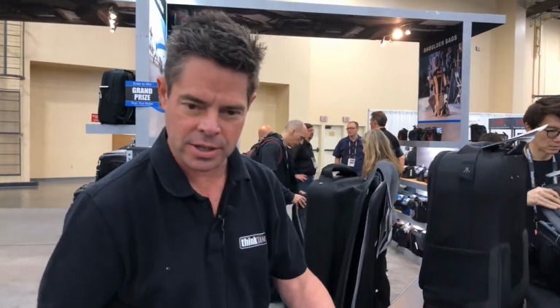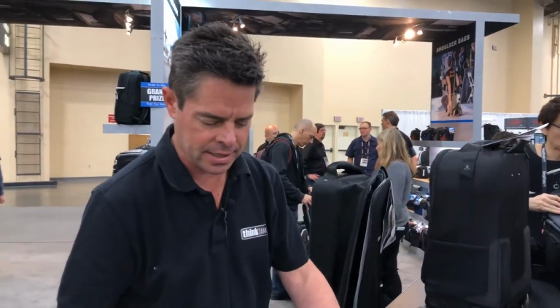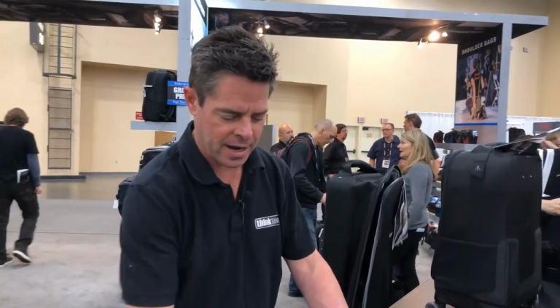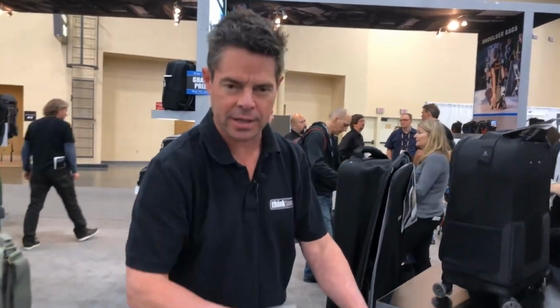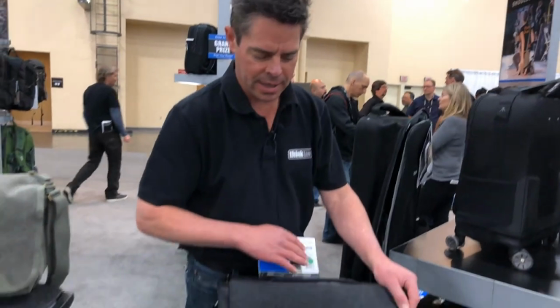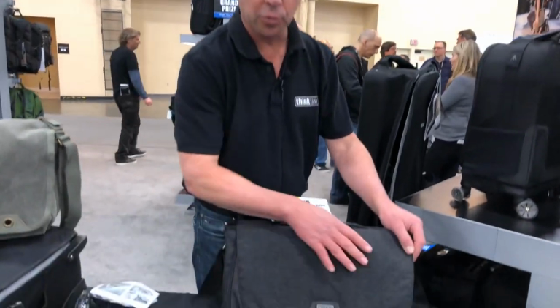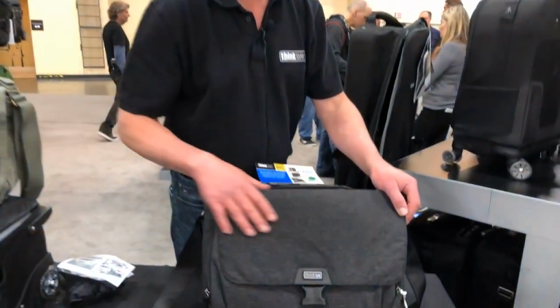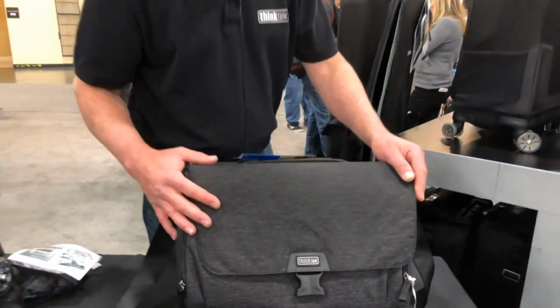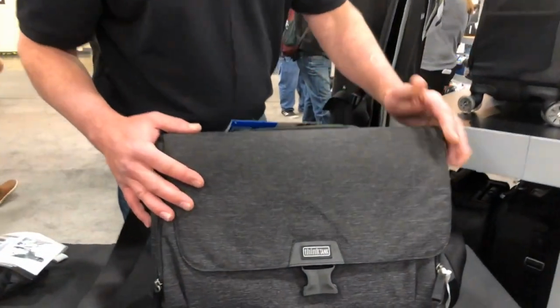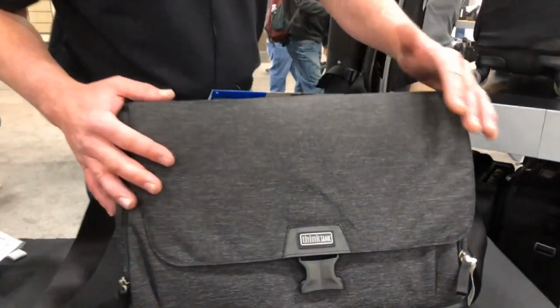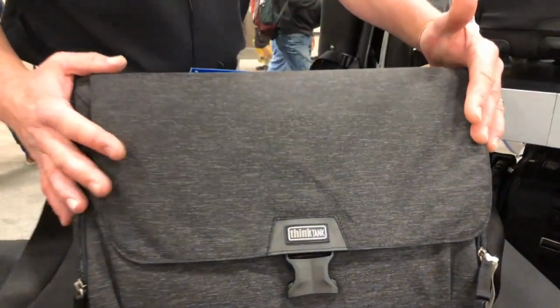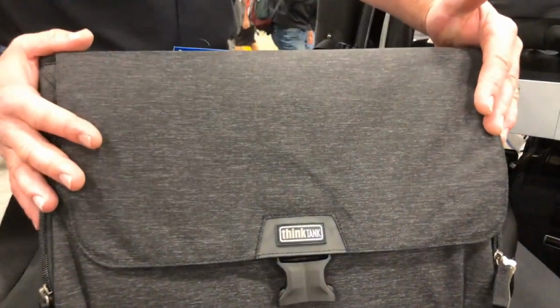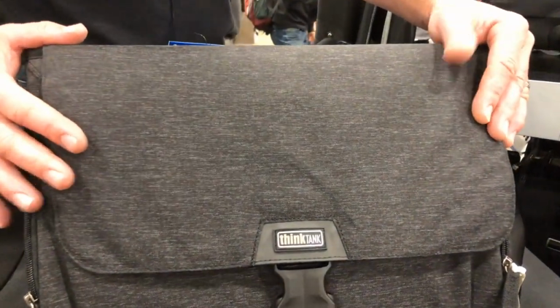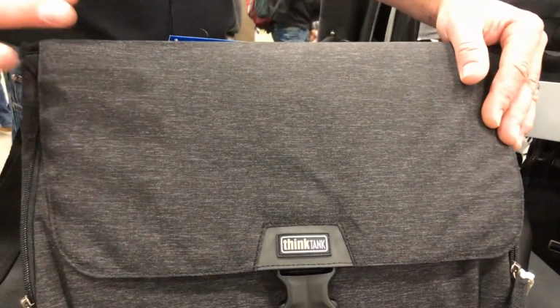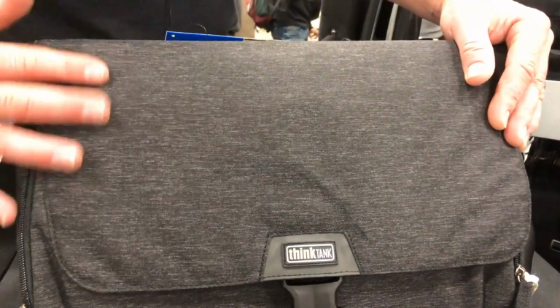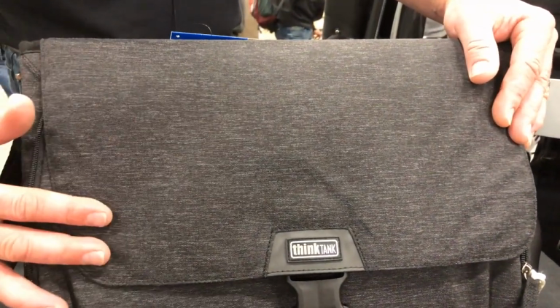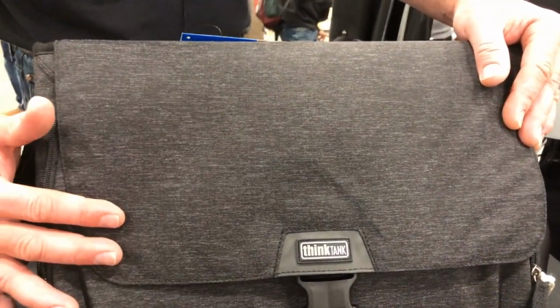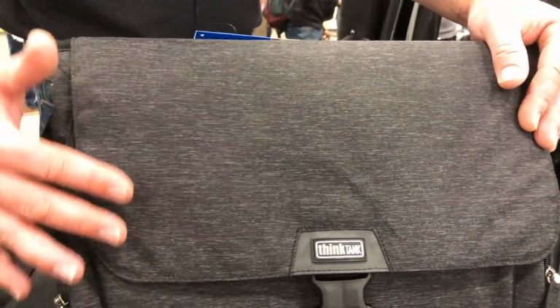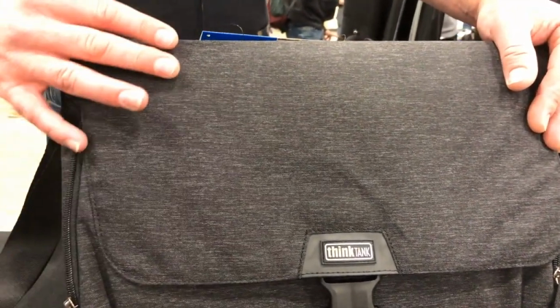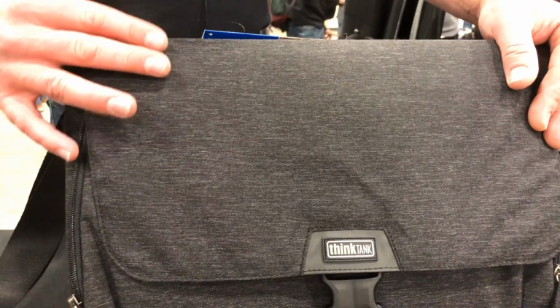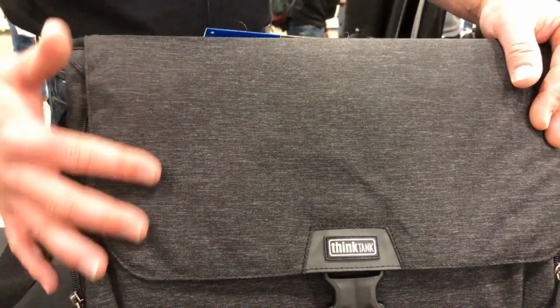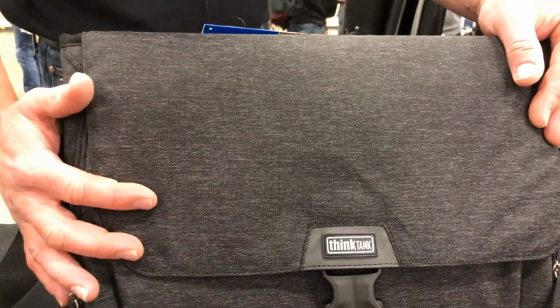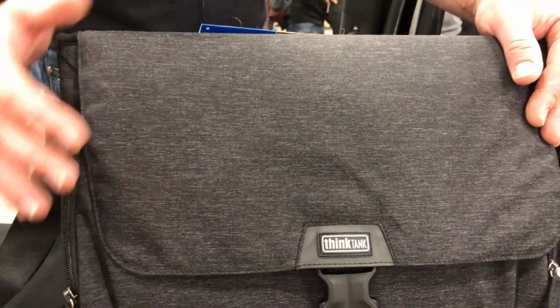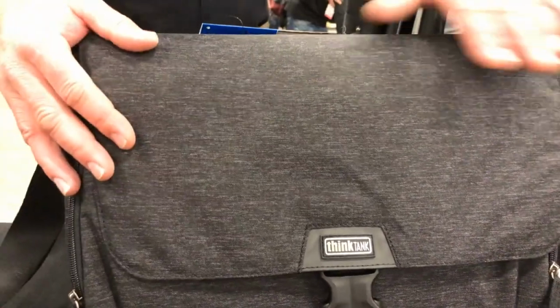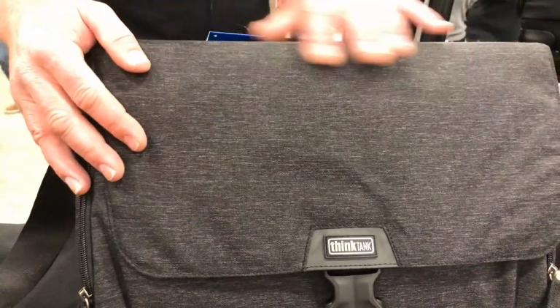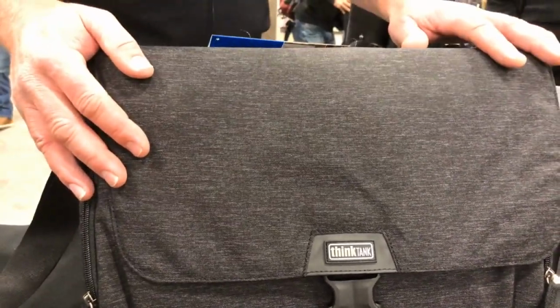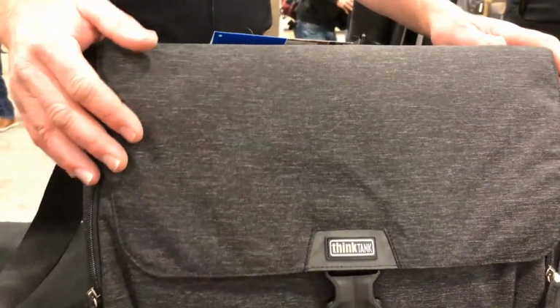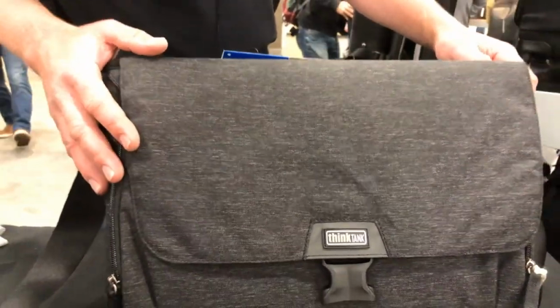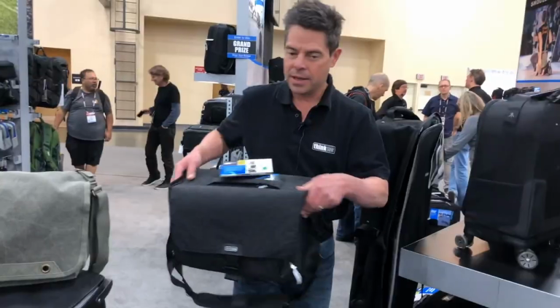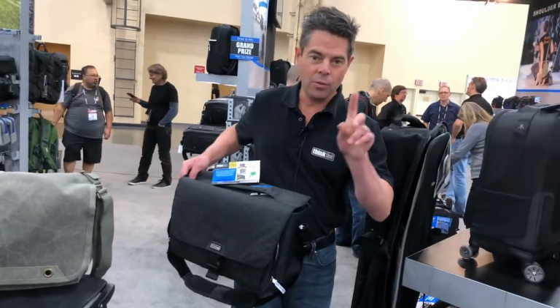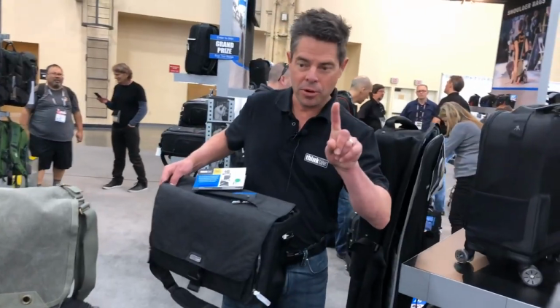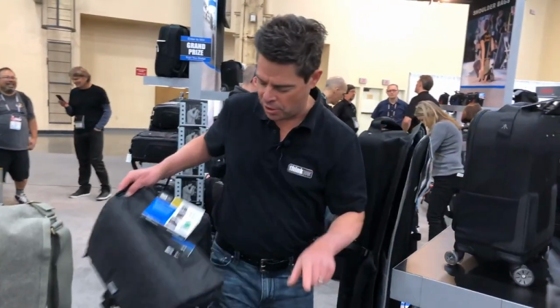You can see this fabric is really cool. It comes in two different colors — this is the graphite color, and then there's a dark olive color that's just a little bit more green than this.